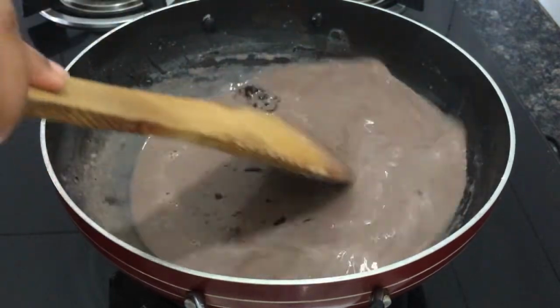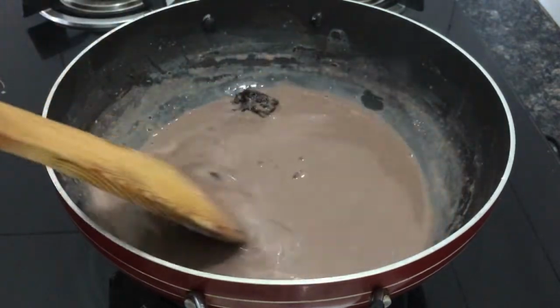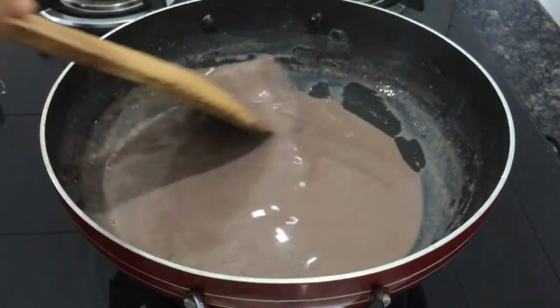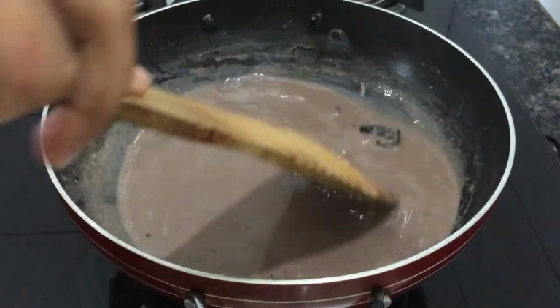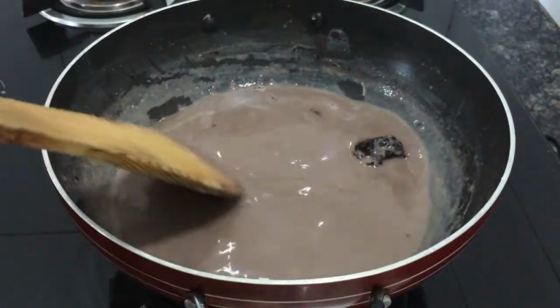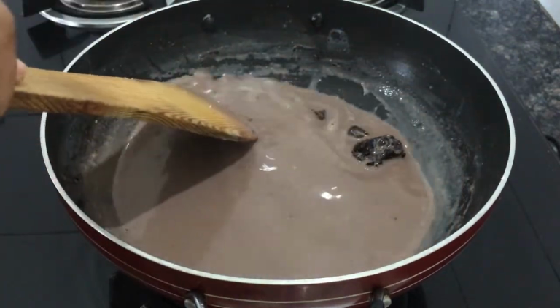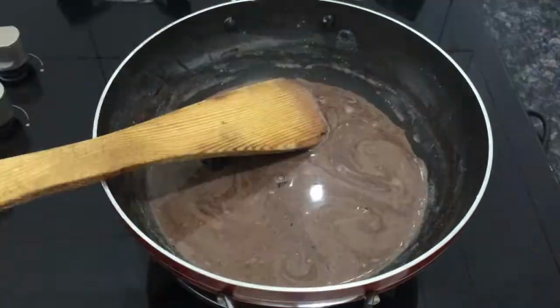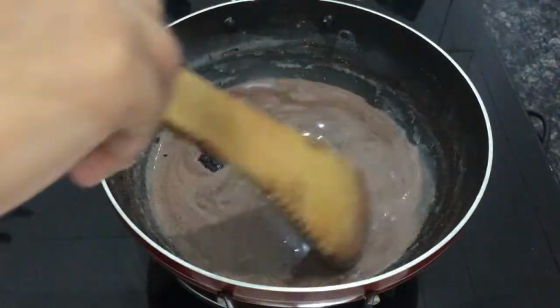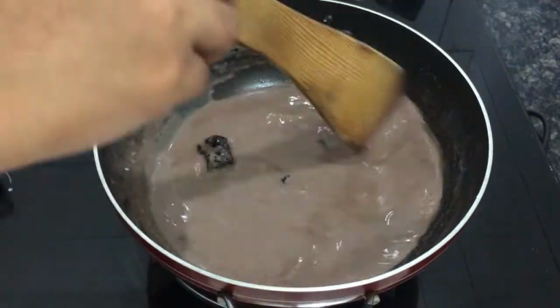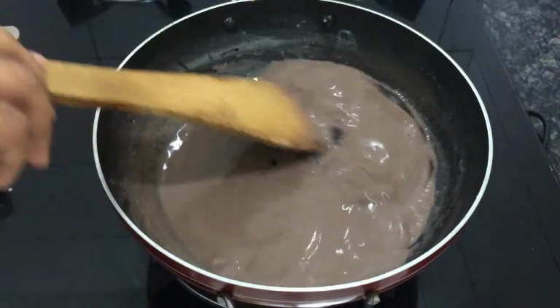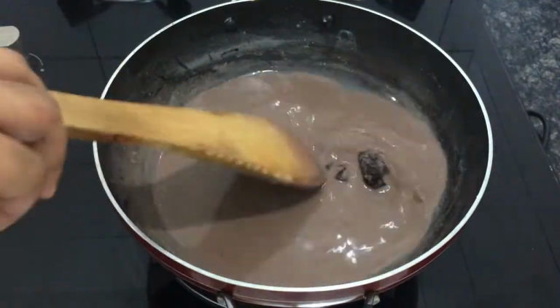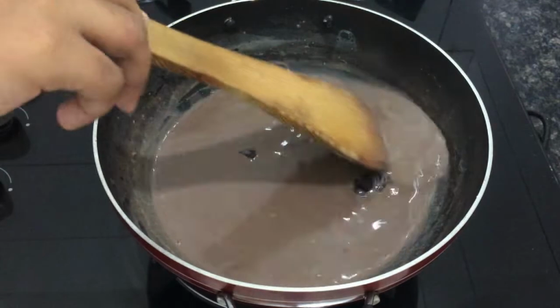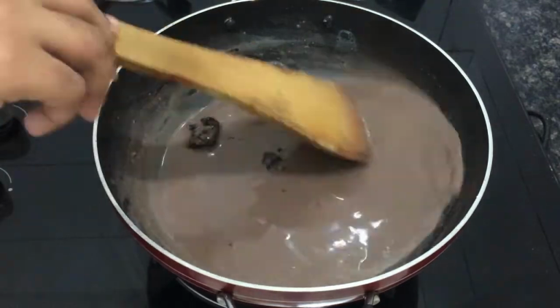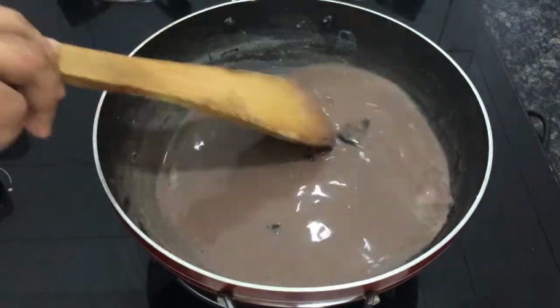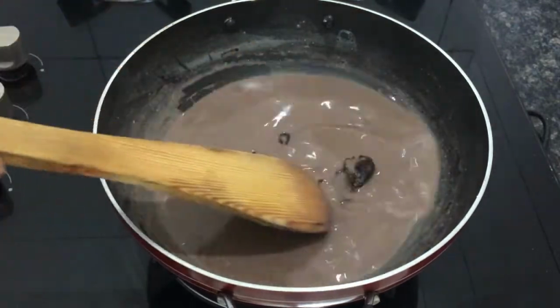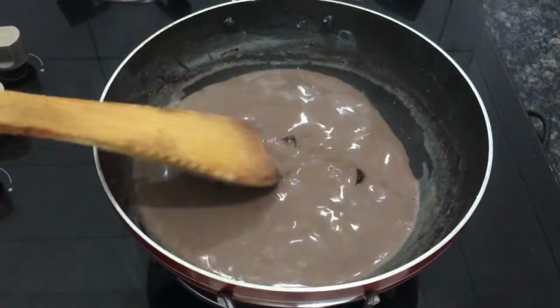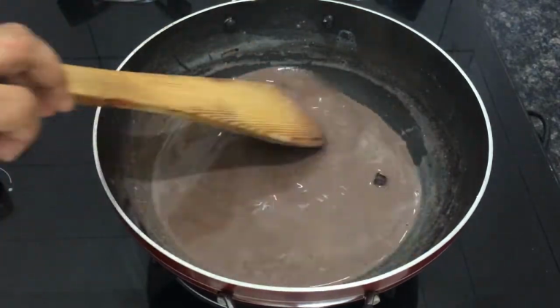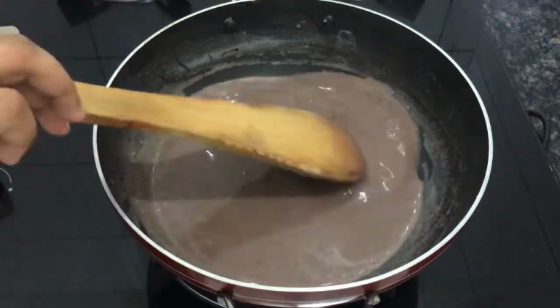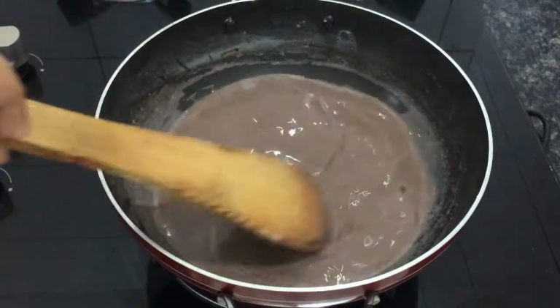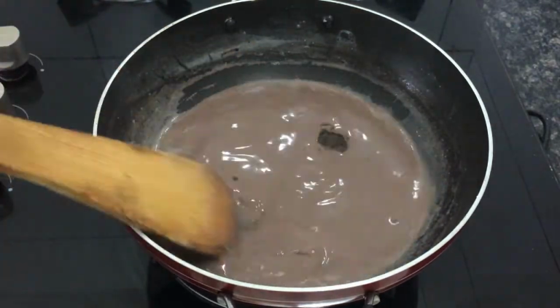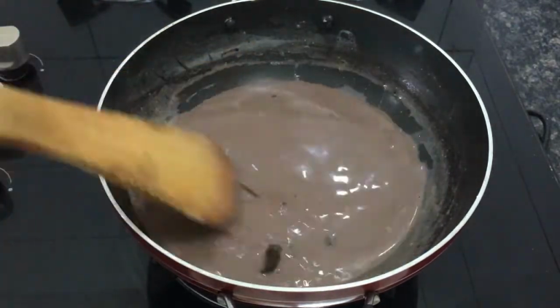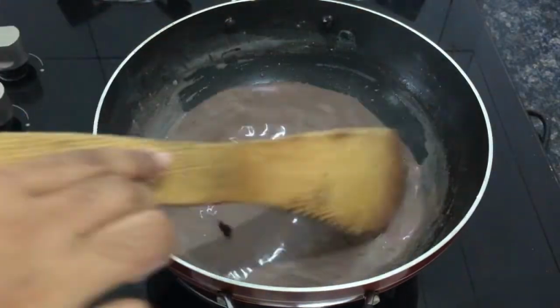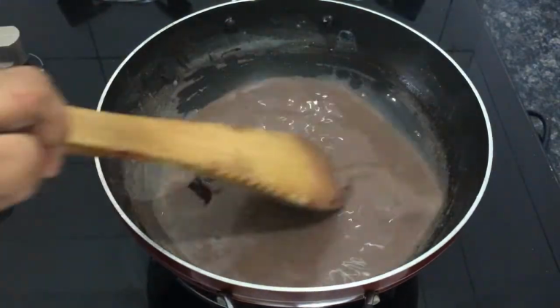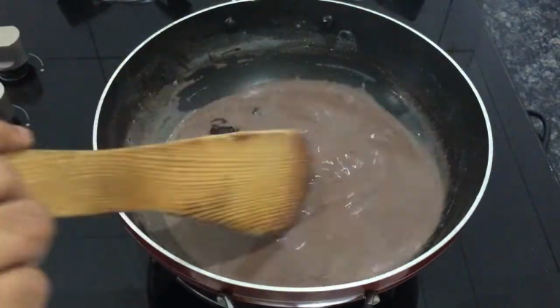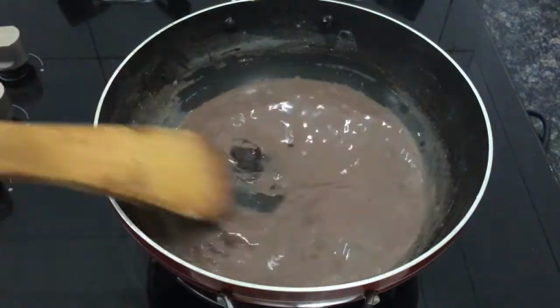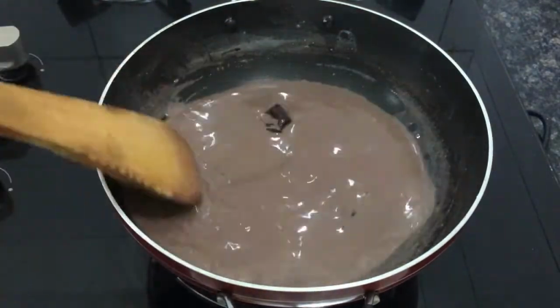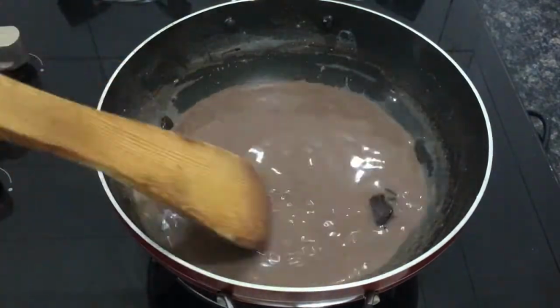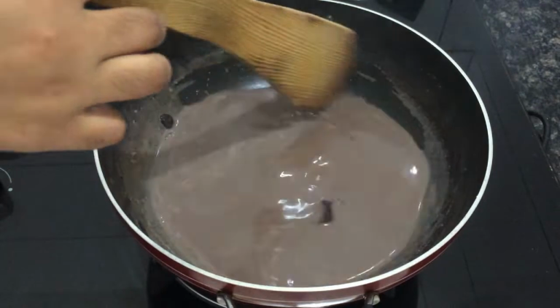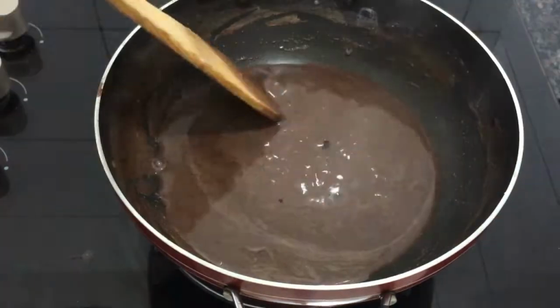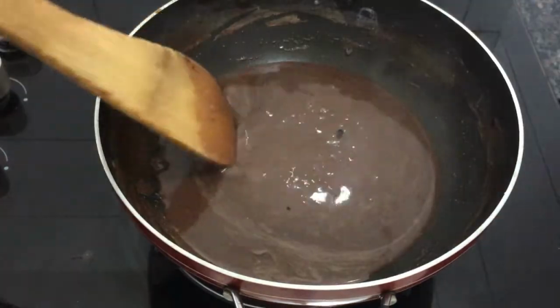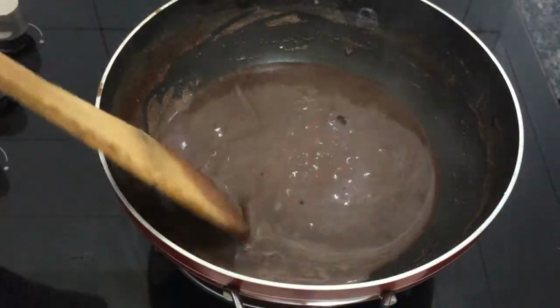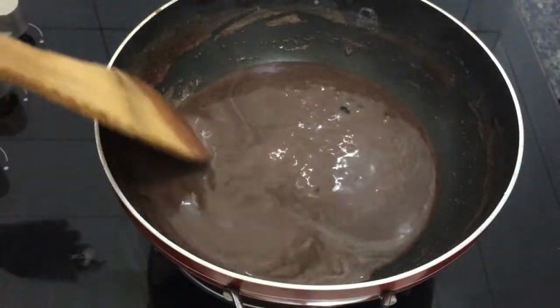The flame will be added. We have a hot chocolate ready.